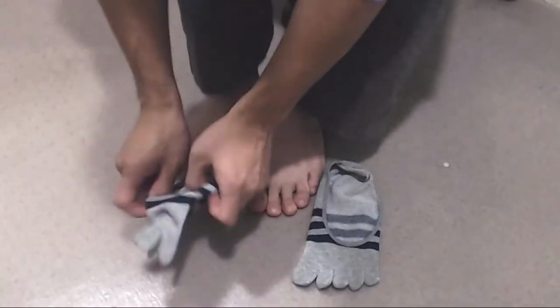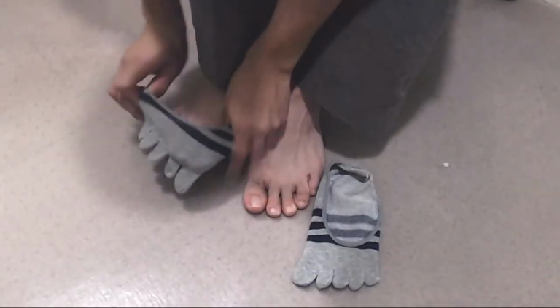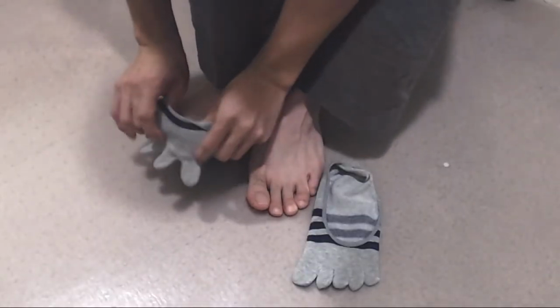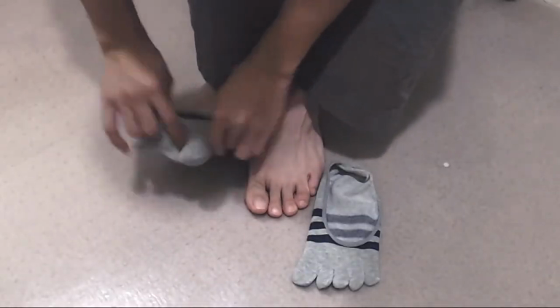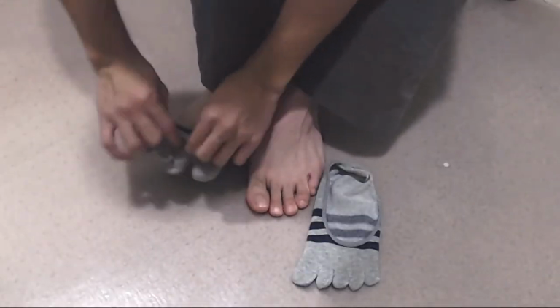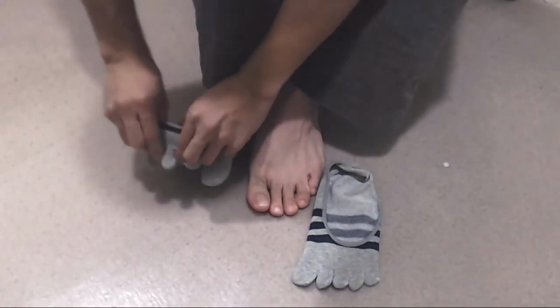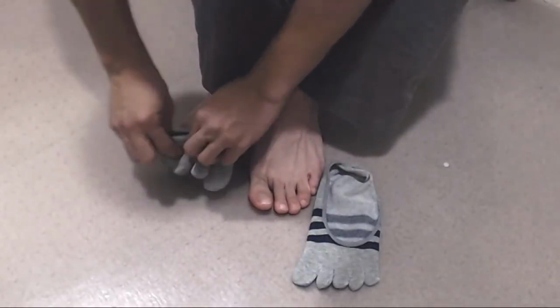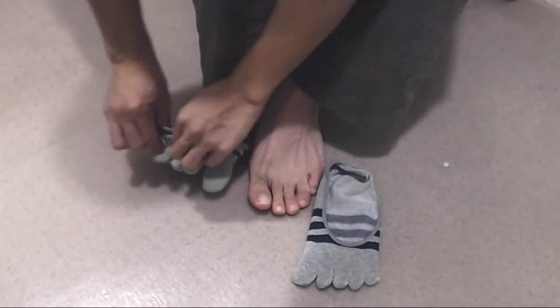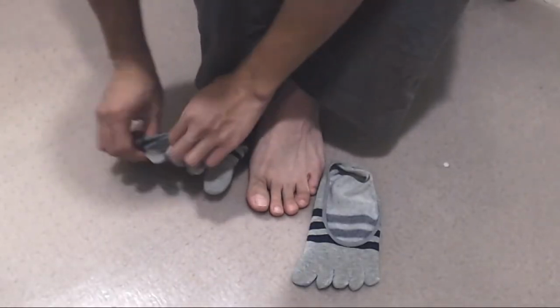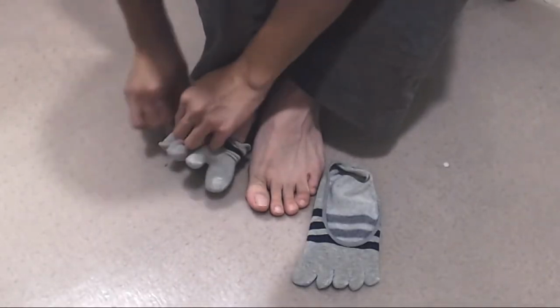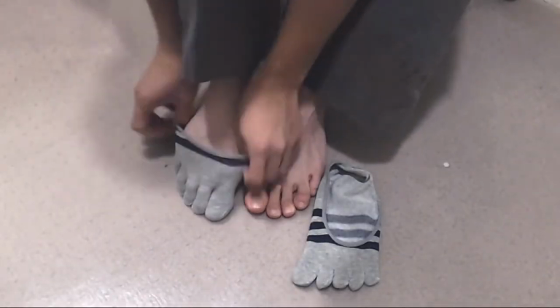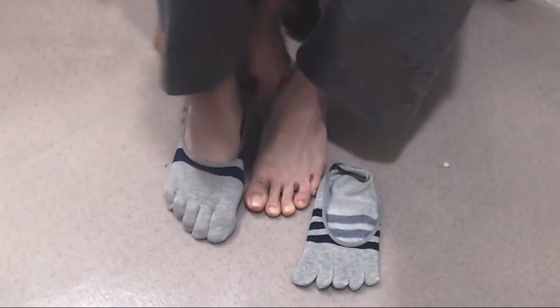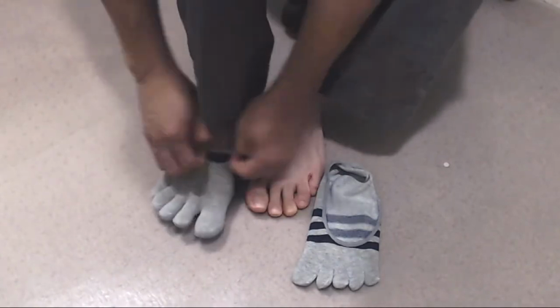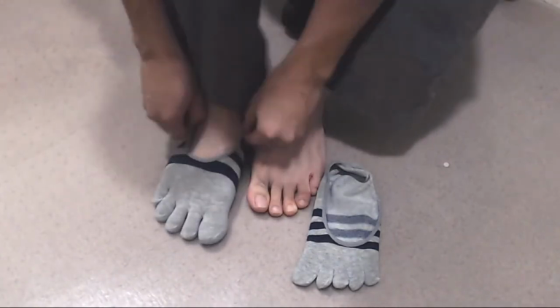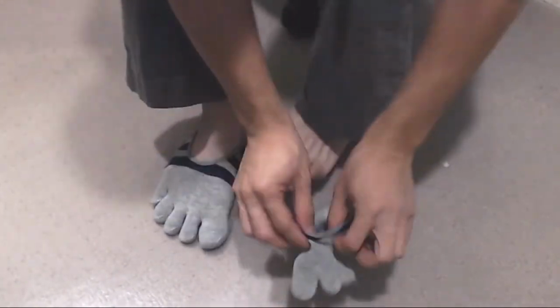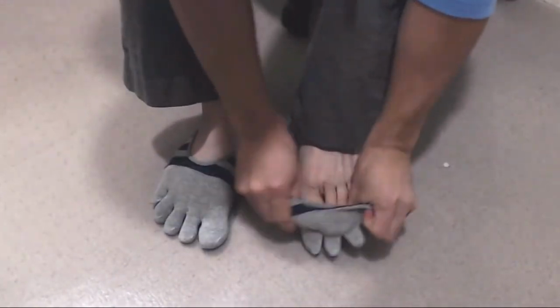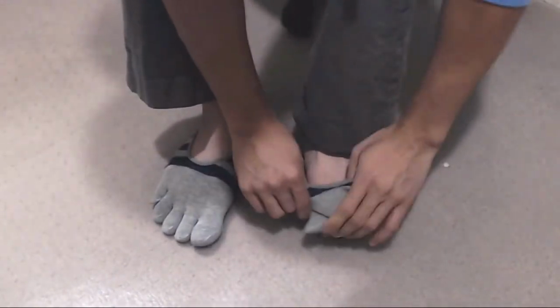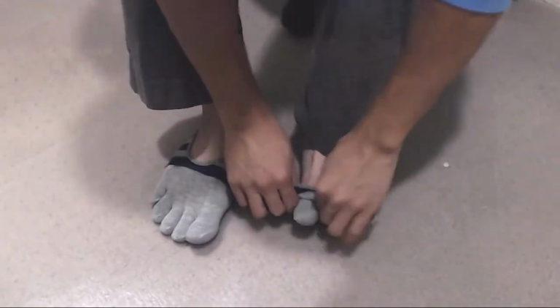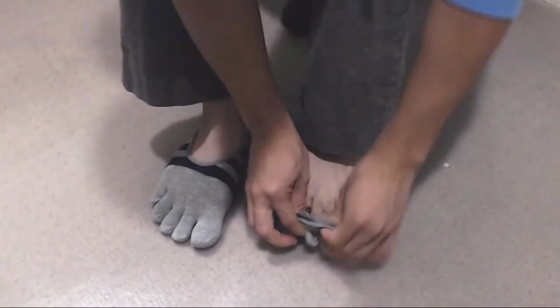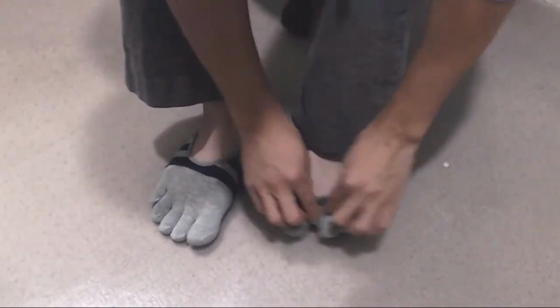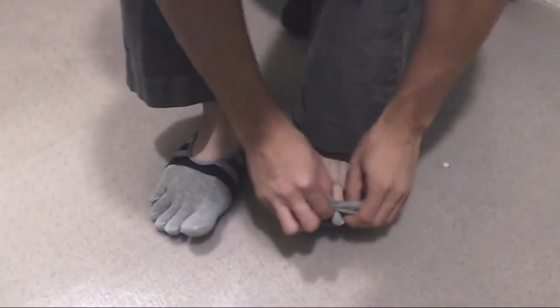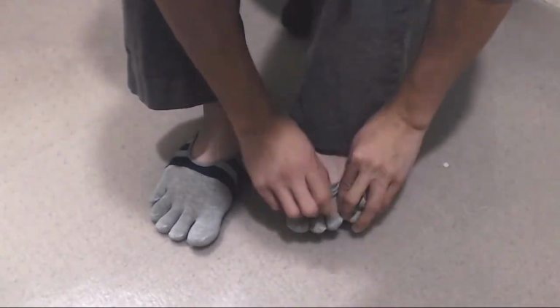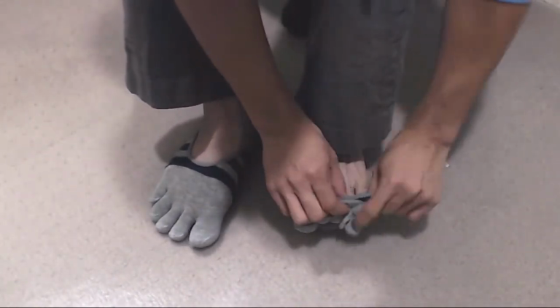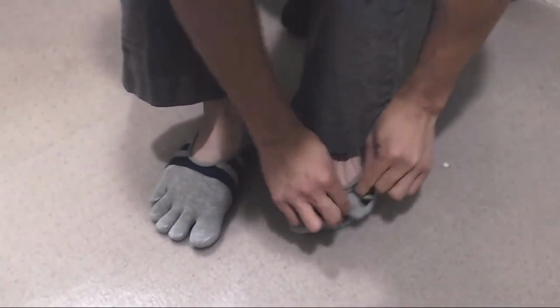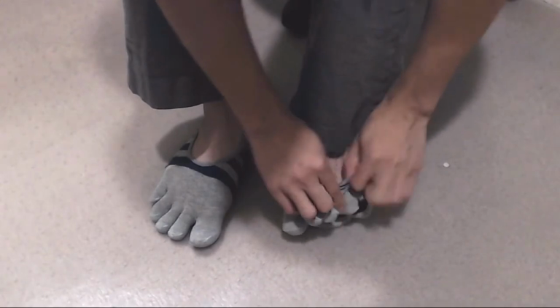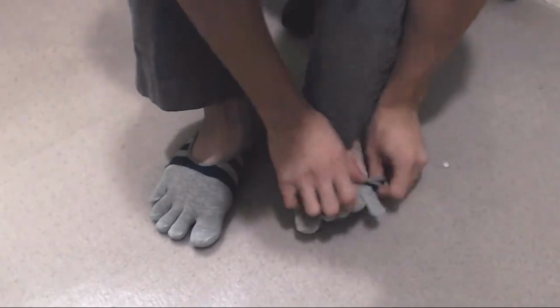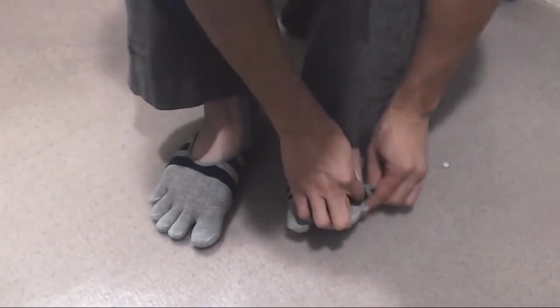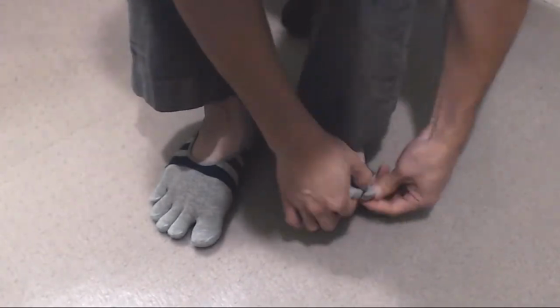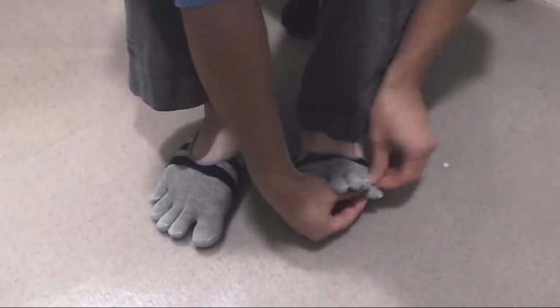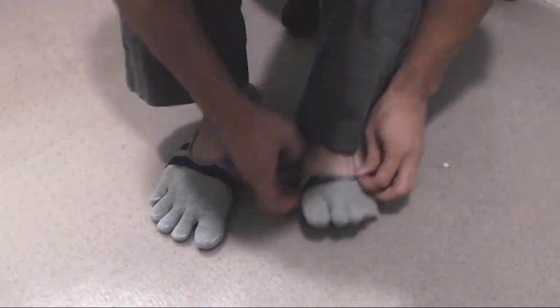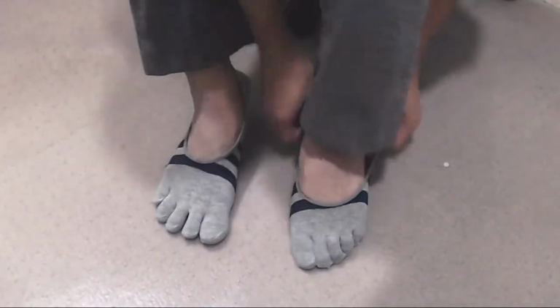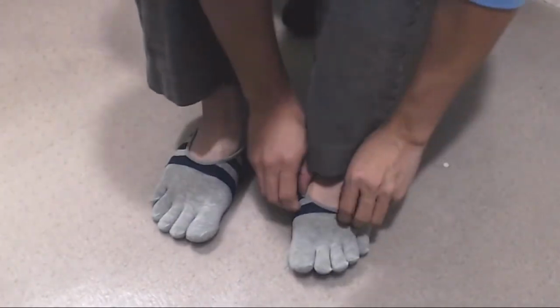Just remember that it does take a little extra time to put them on, since you have to get your toes into each section one at a time. Also, like gloves, these socks have a distinct left and right, and you can't swap sides or use two of the same side socks.